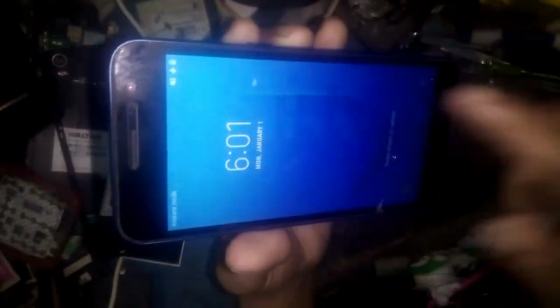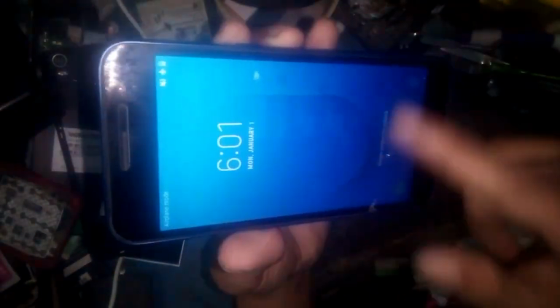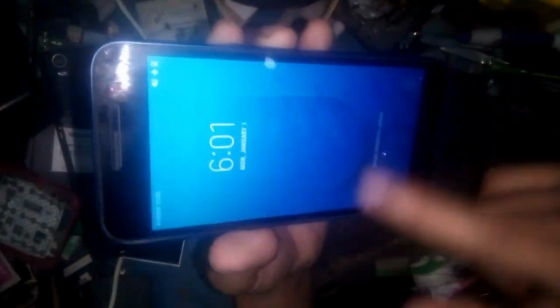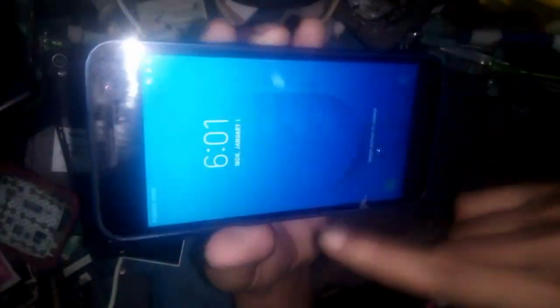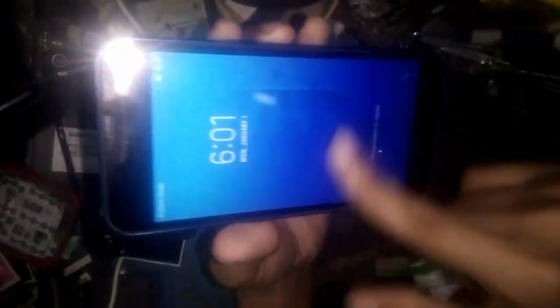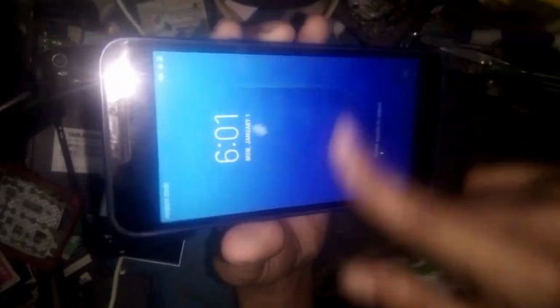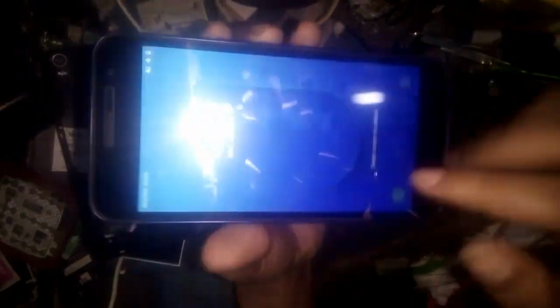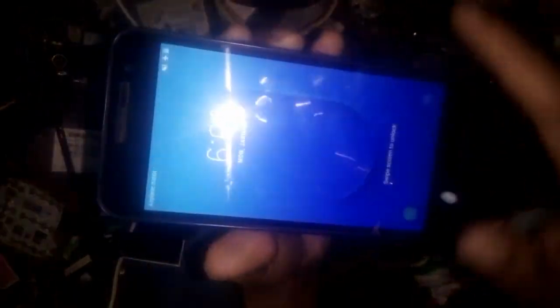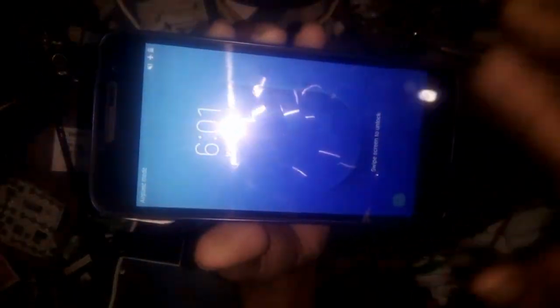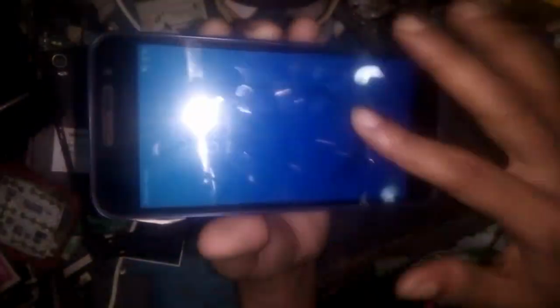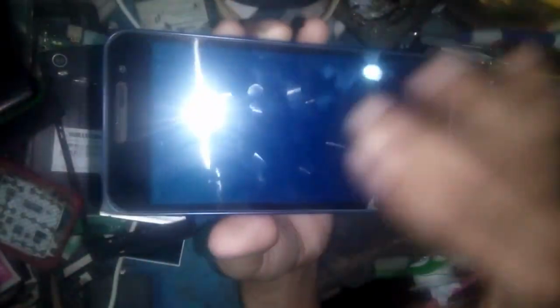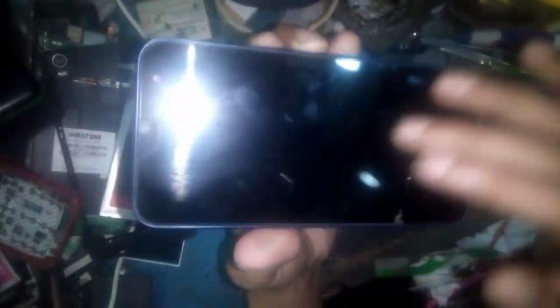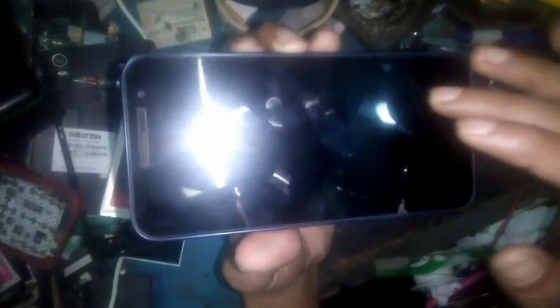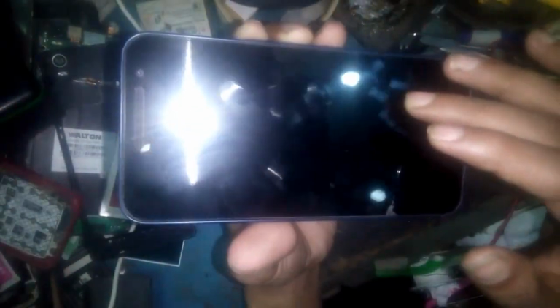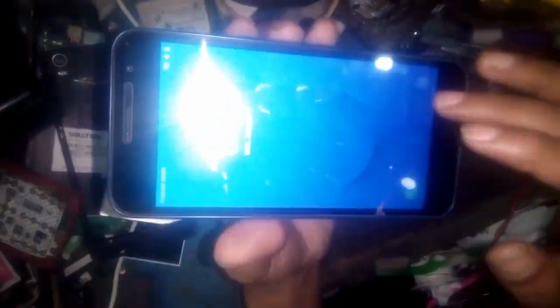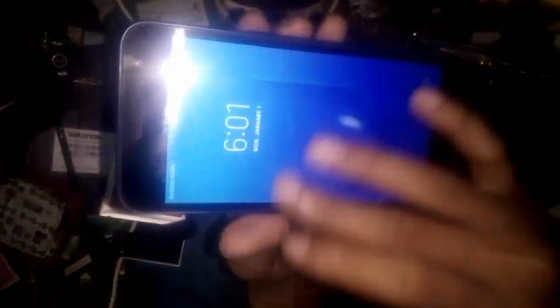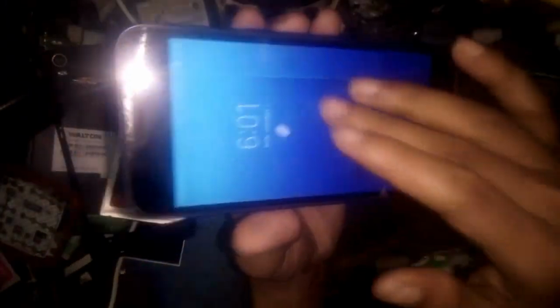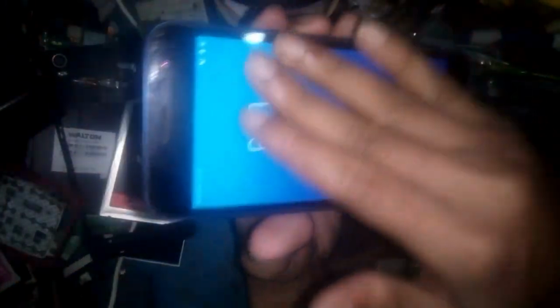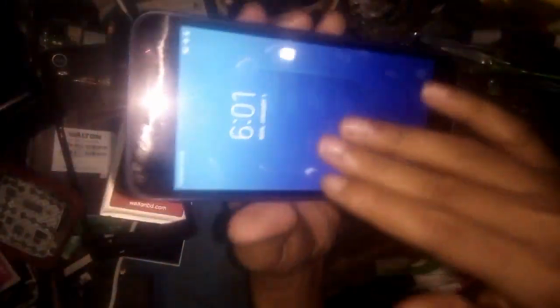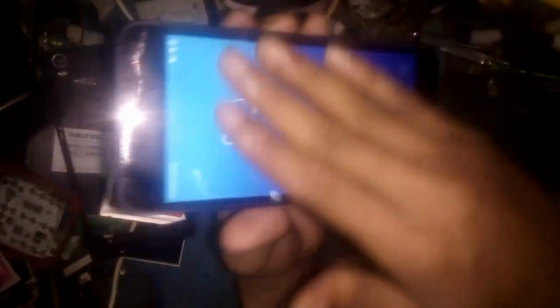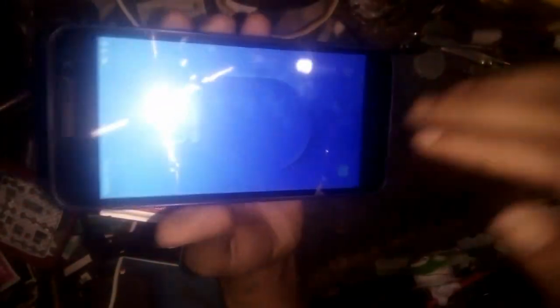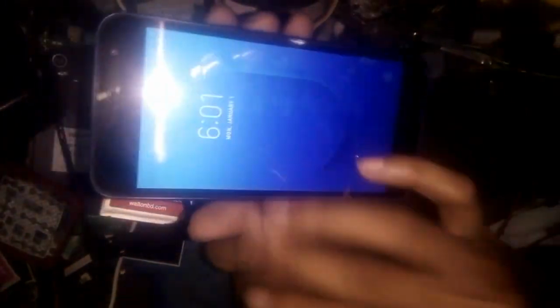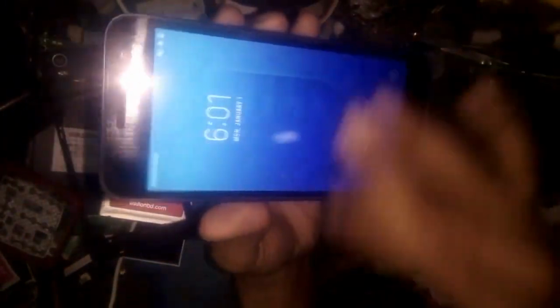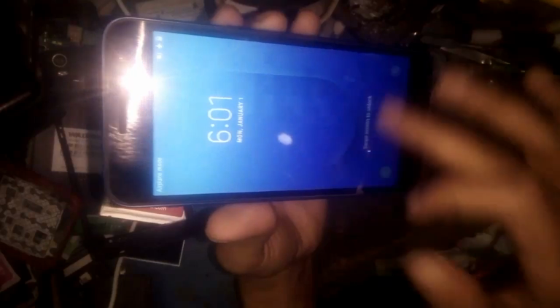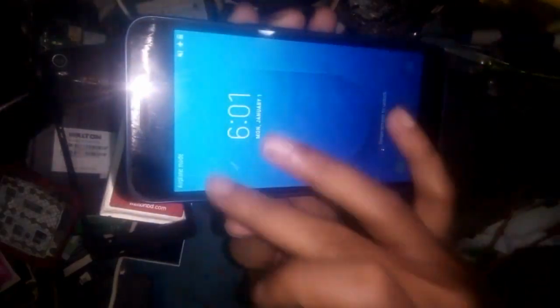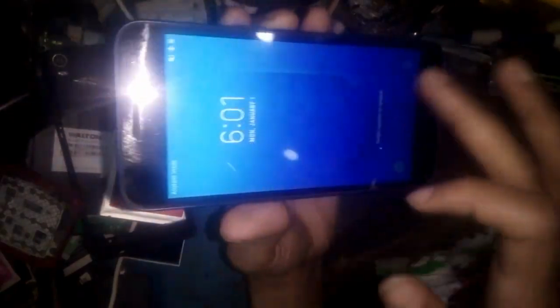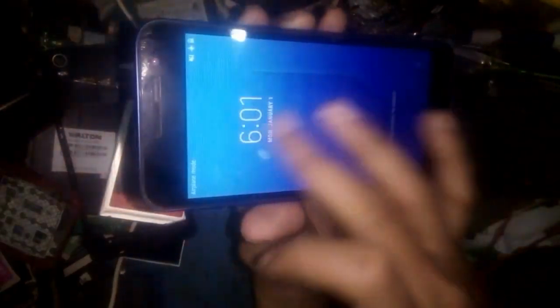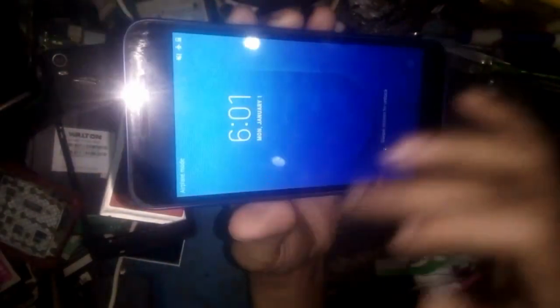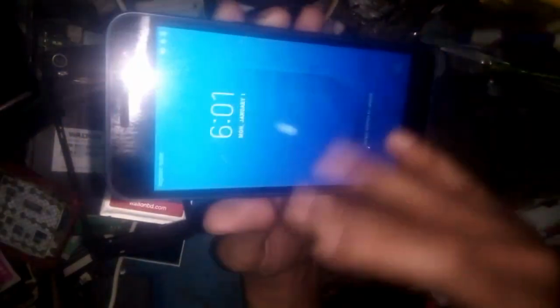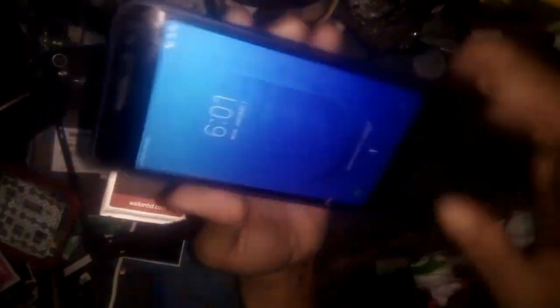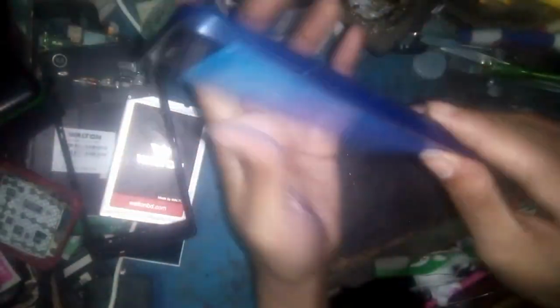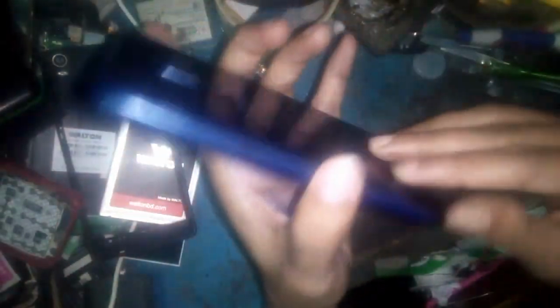The touchscreen is not working and the display is damaged. So how to replace the touchscreen and display? See this video and replace it easily. So let's start the video.